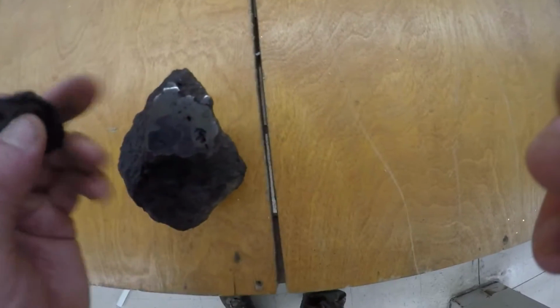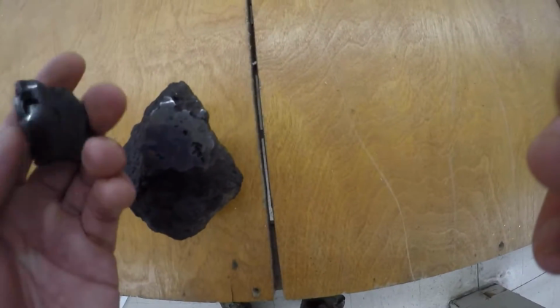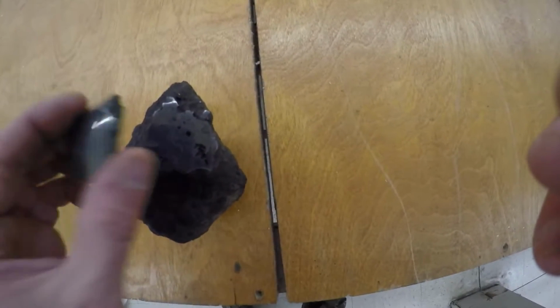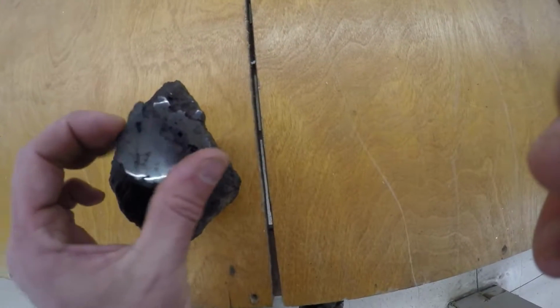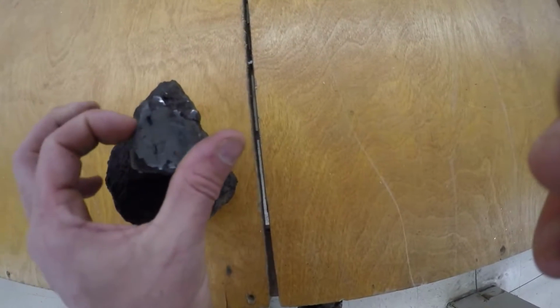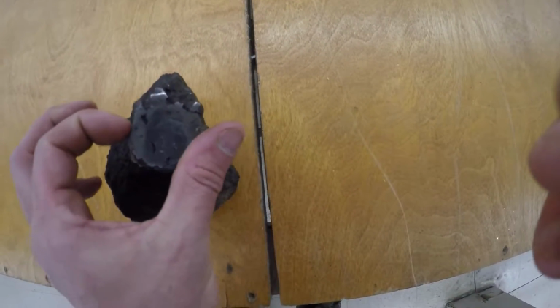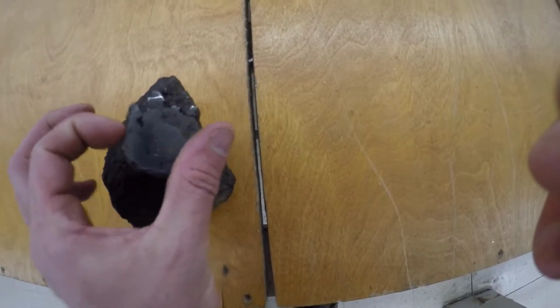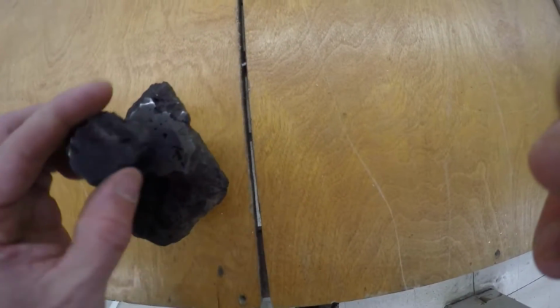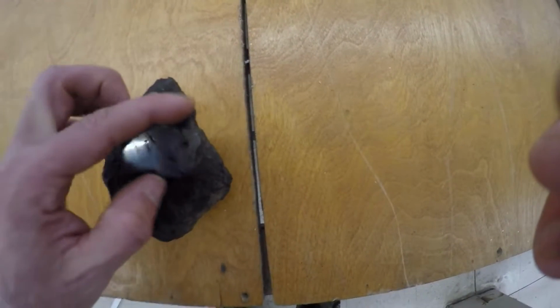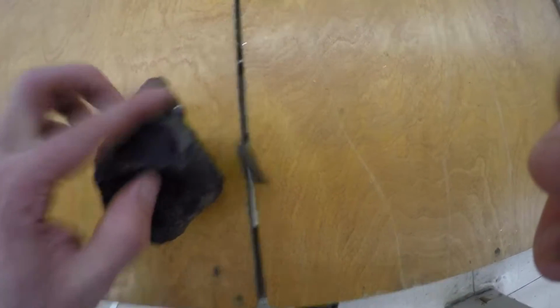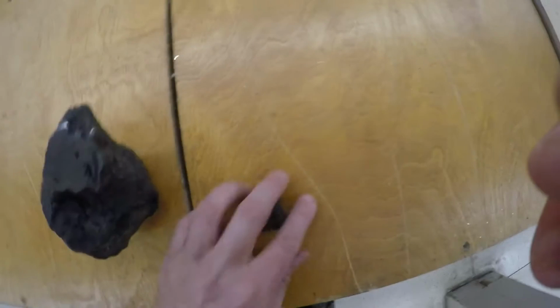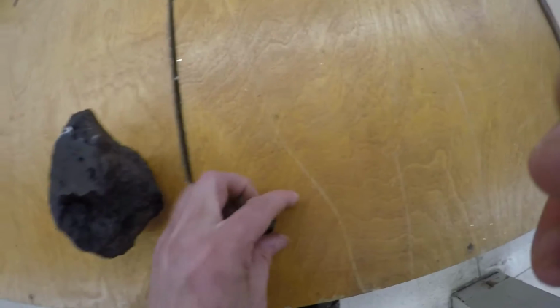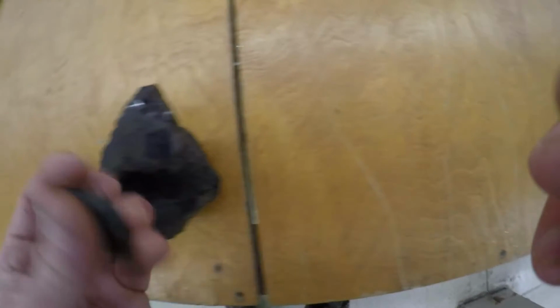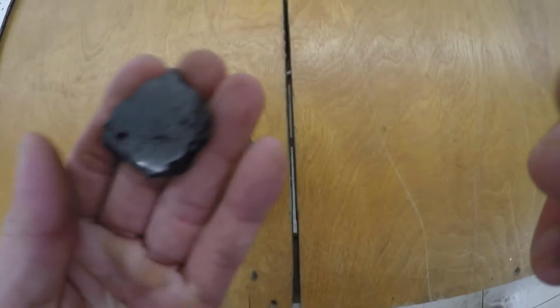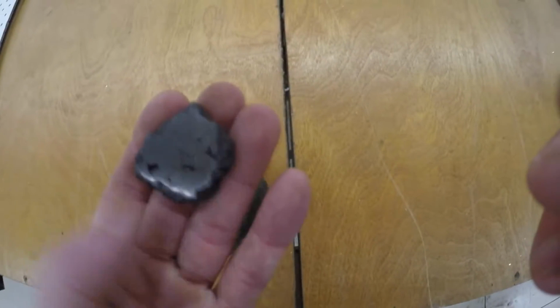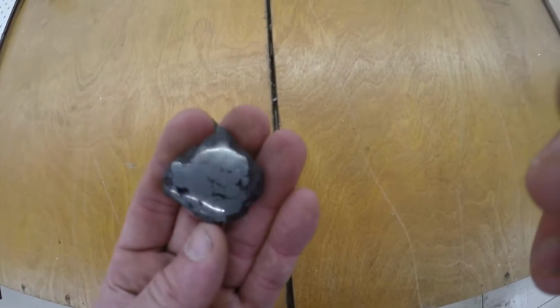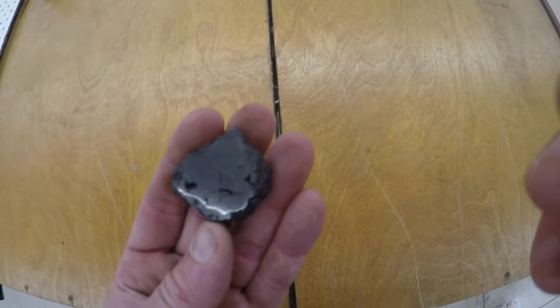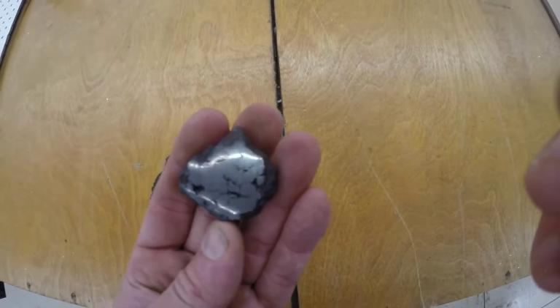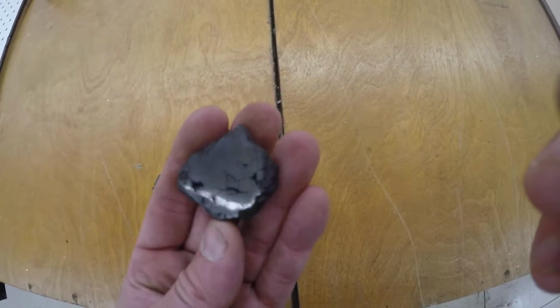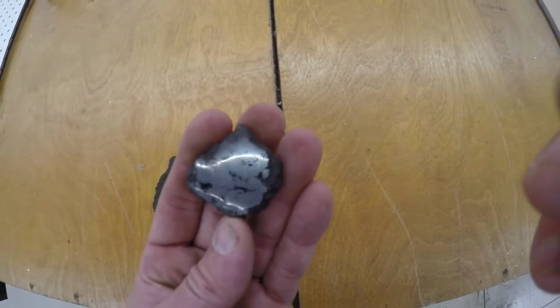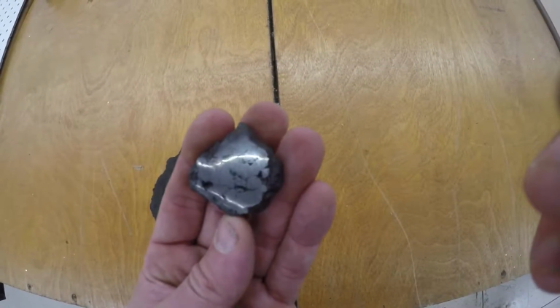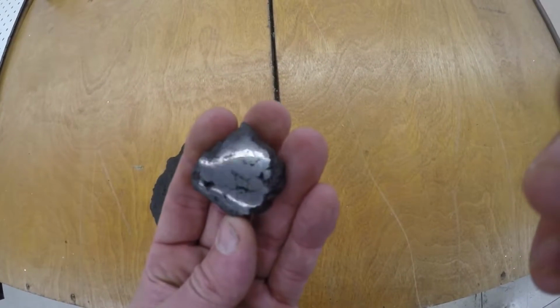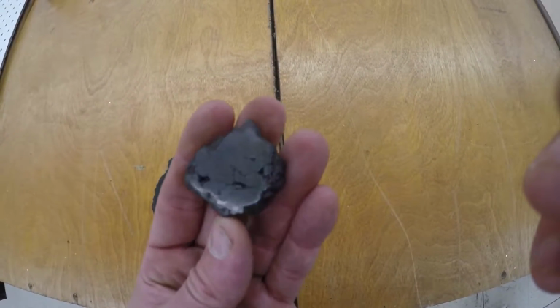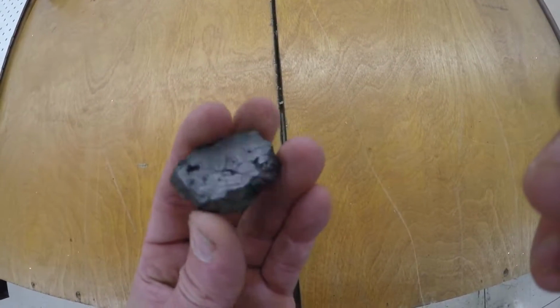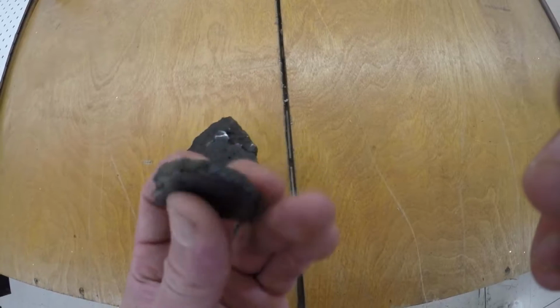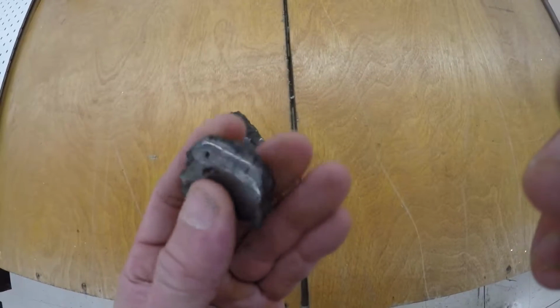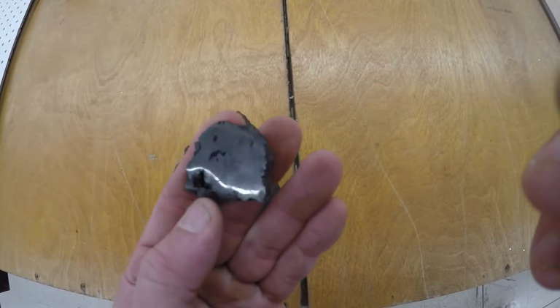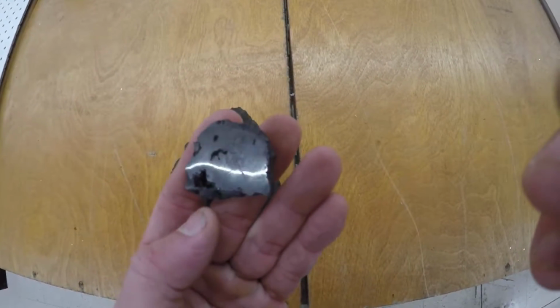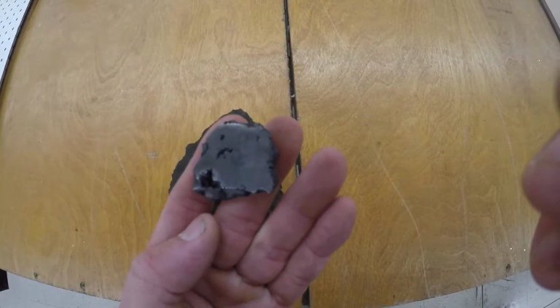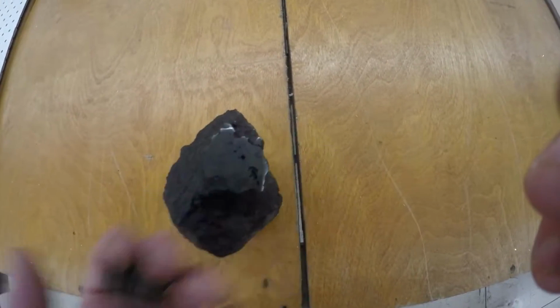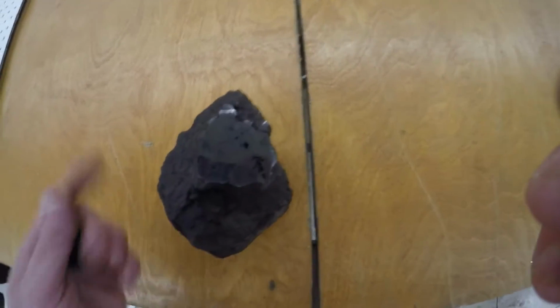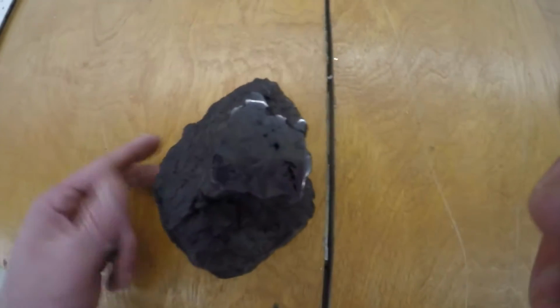Right here's the piece that came off. I can't damage that — it's just on my solid metal. It's beautiful.